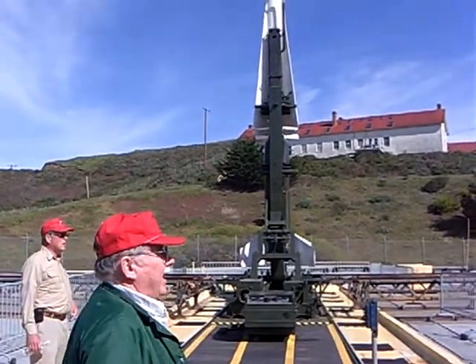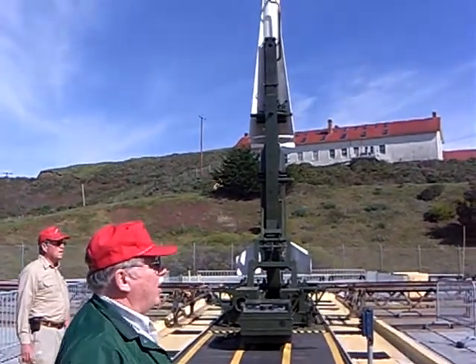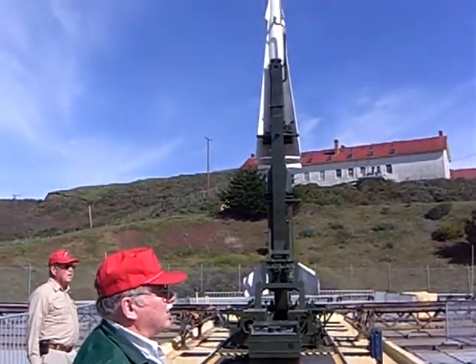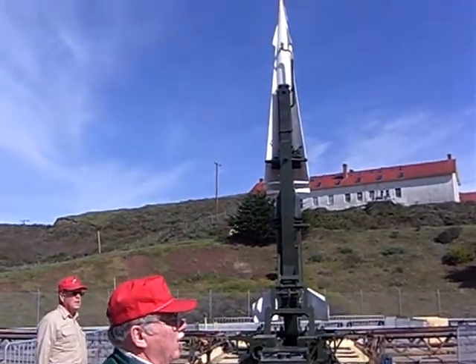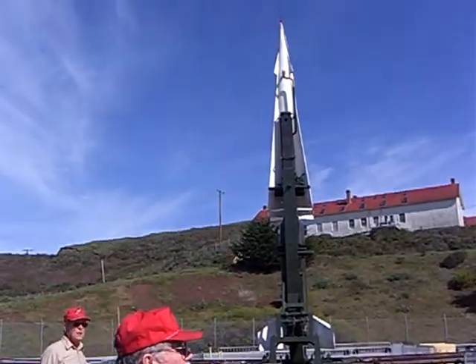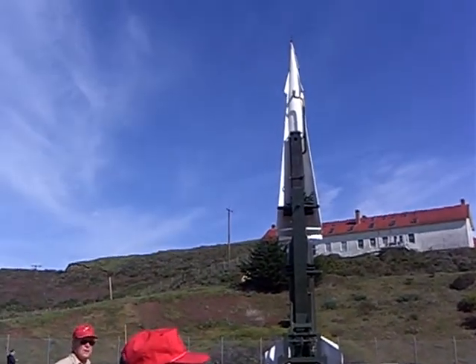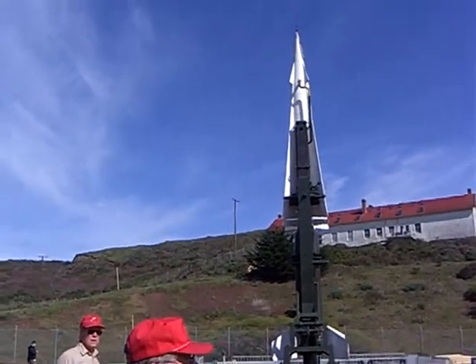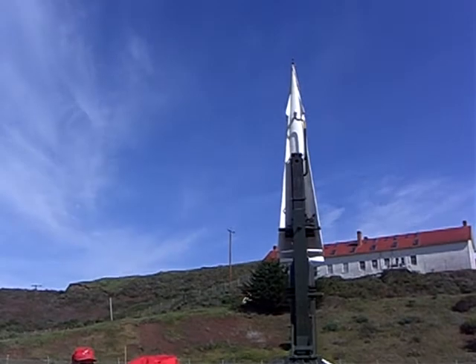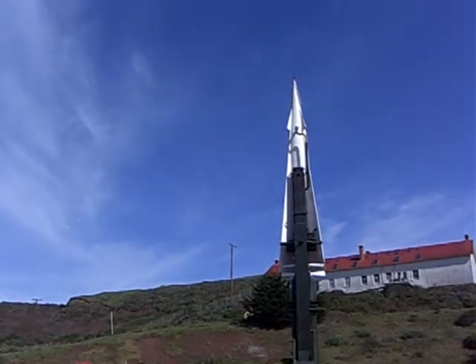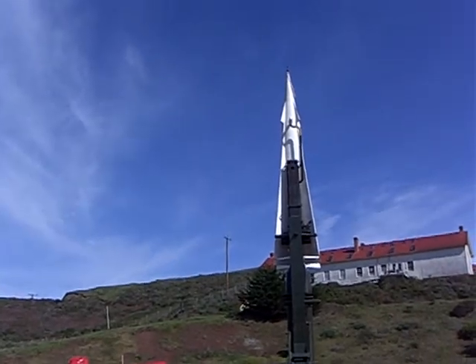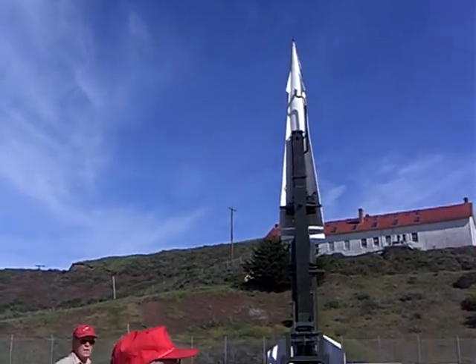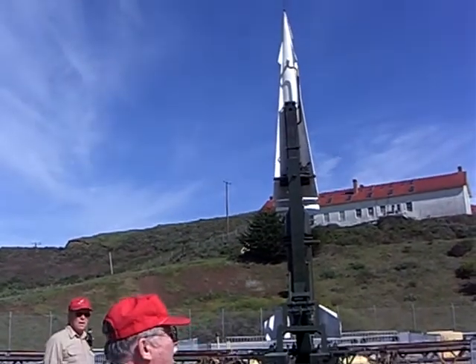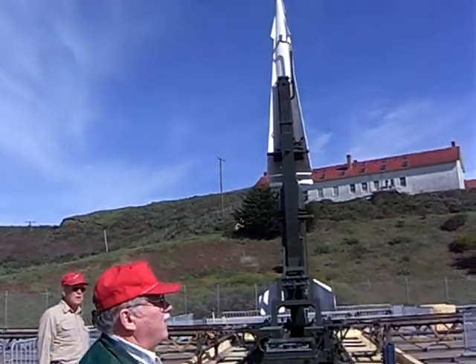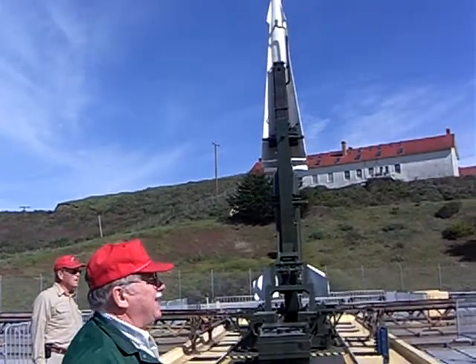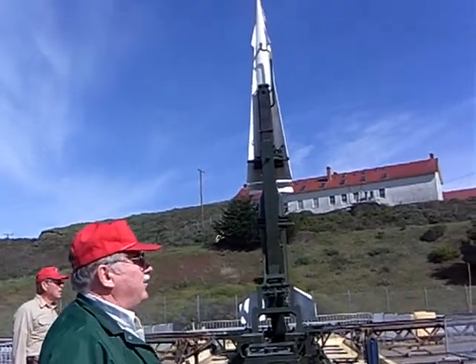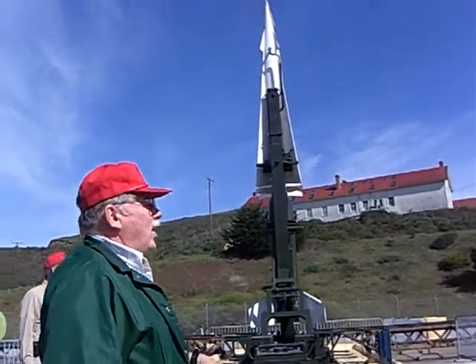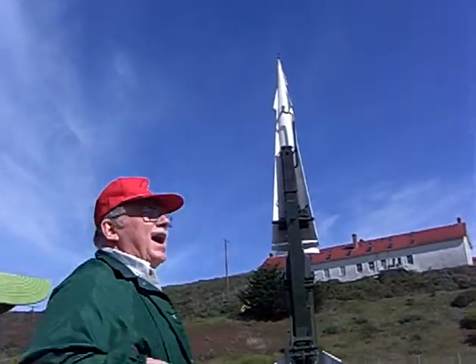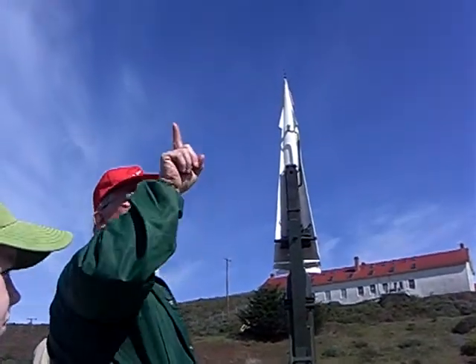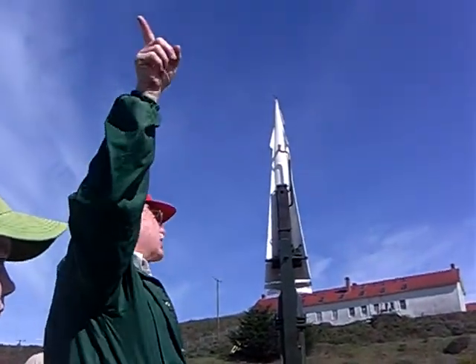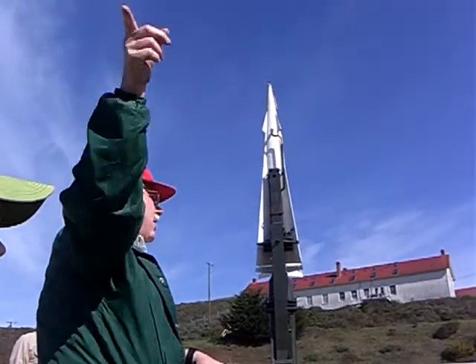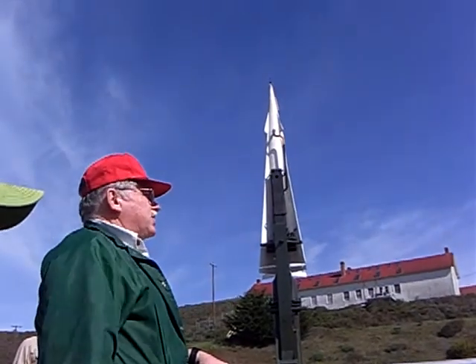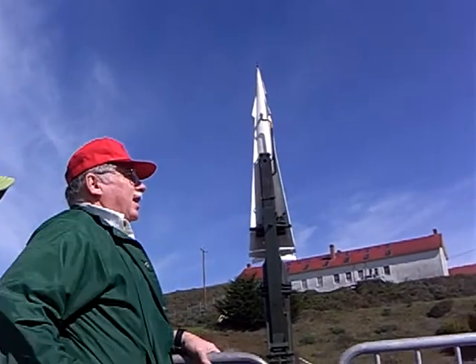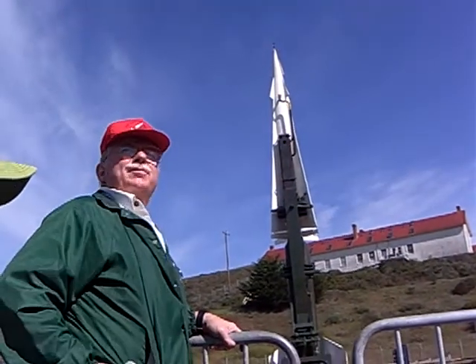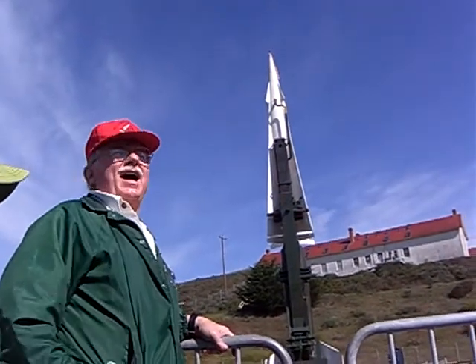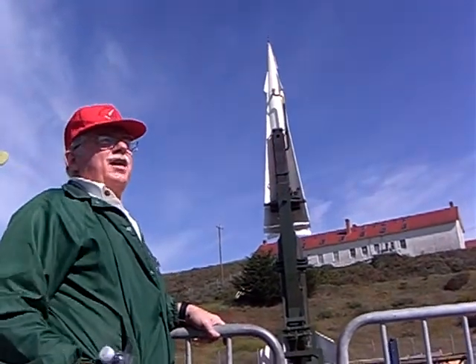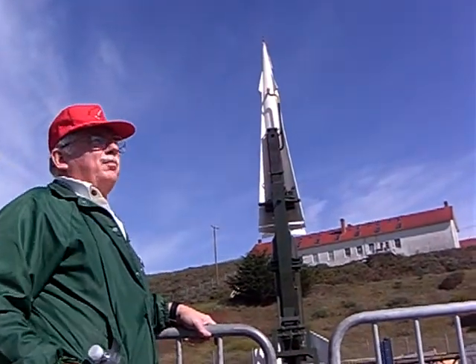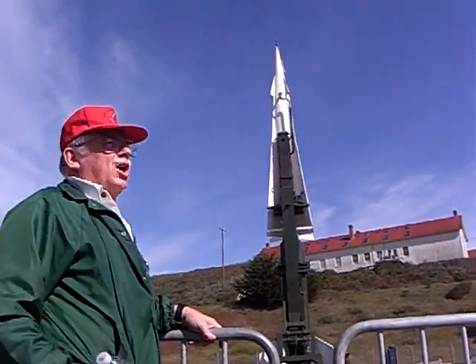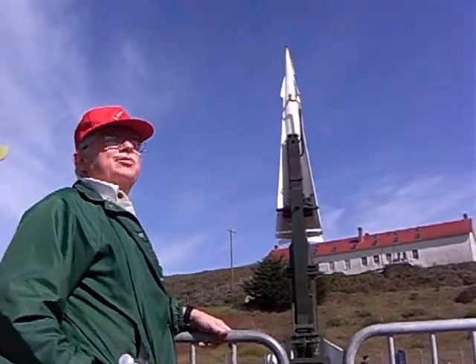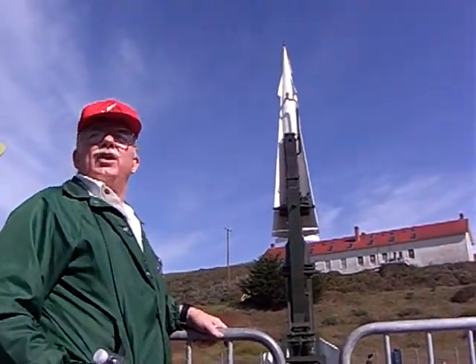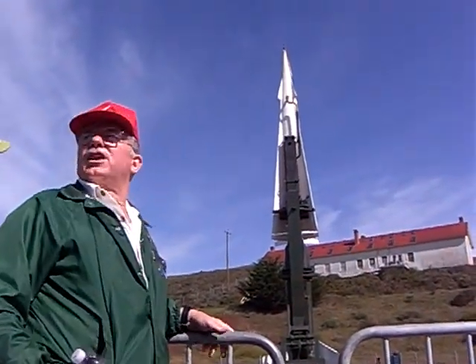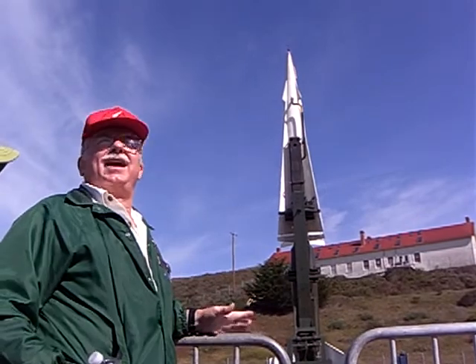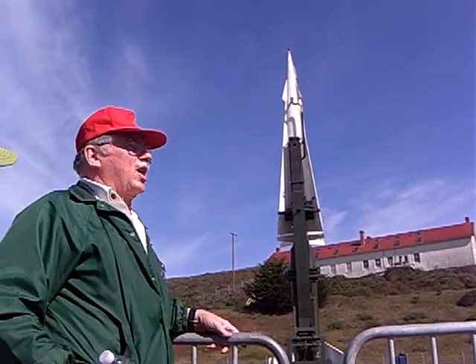It'll be 100 miles from here in about 35 seconds. The missile goes up 150,000 feet — 28 miles — then turns and starts going out towards its target. It's made to fly in front of and above its target, and explode. It's not made to hit its target.